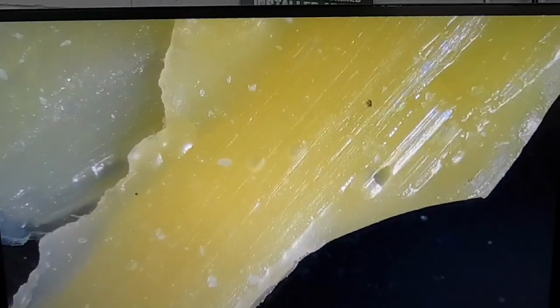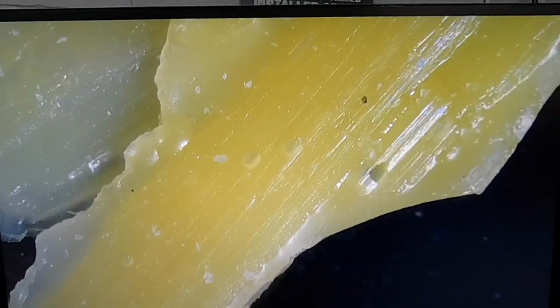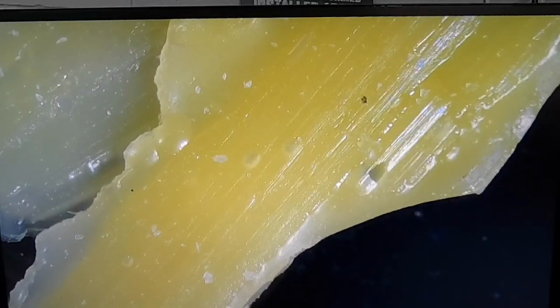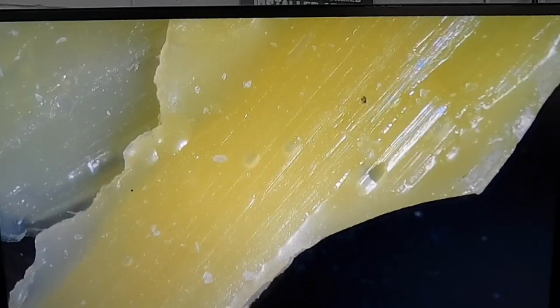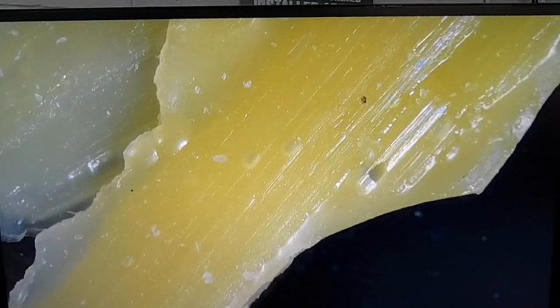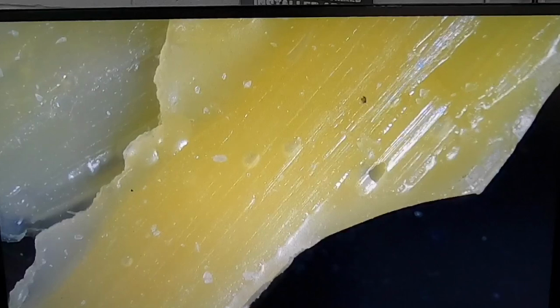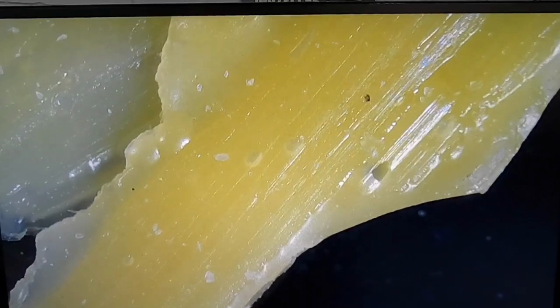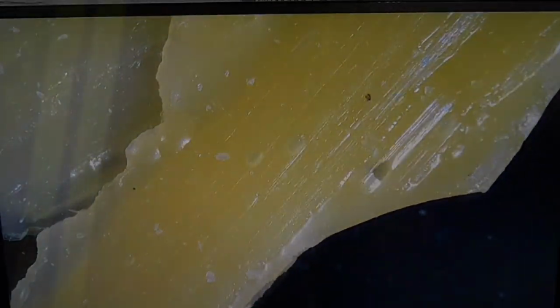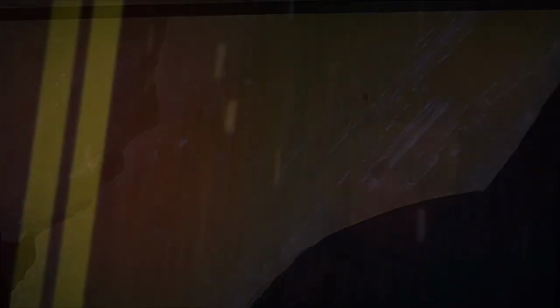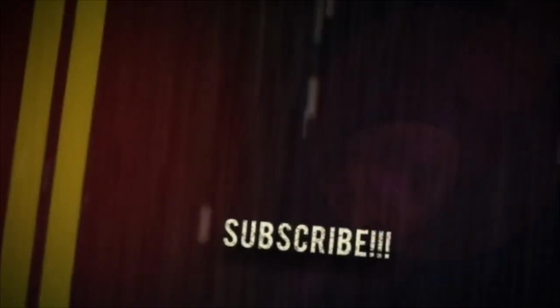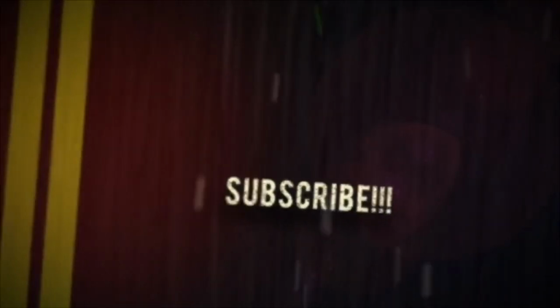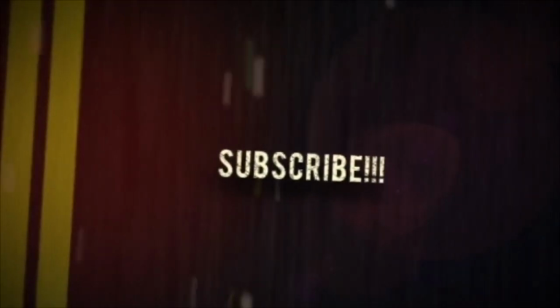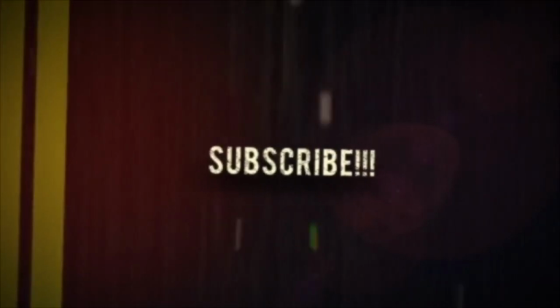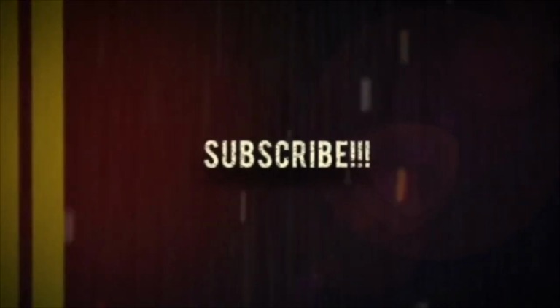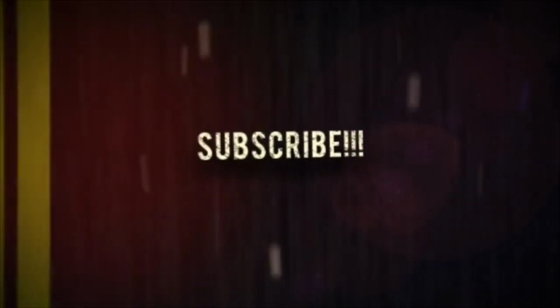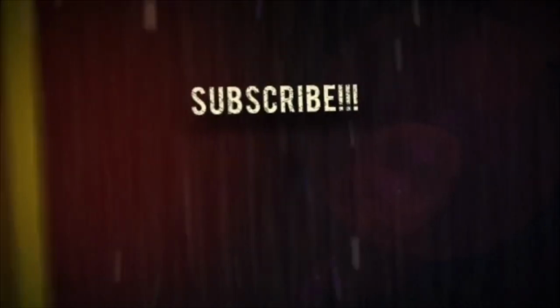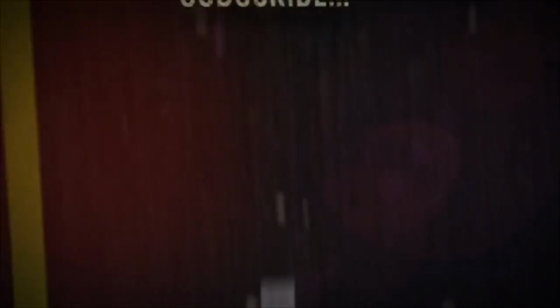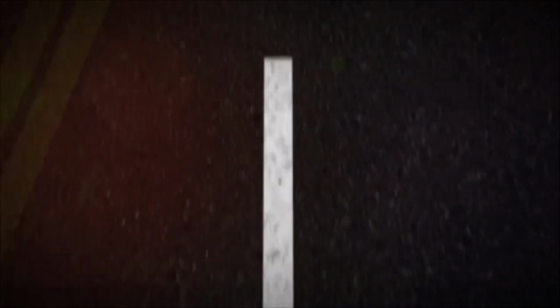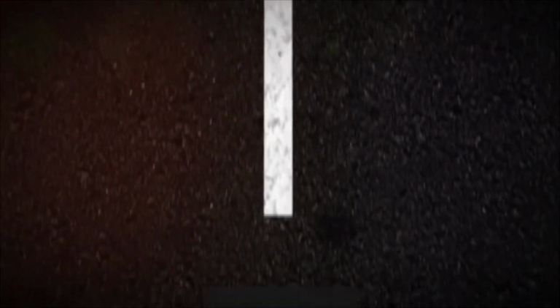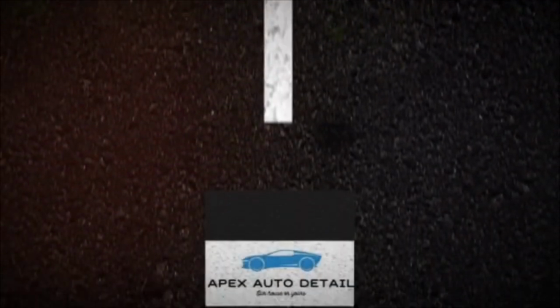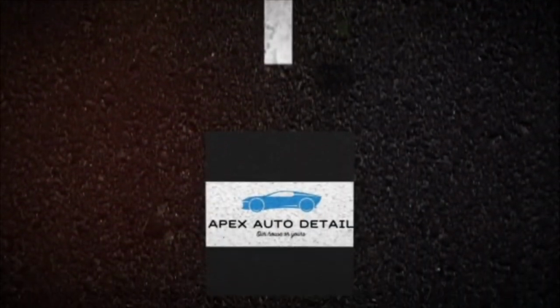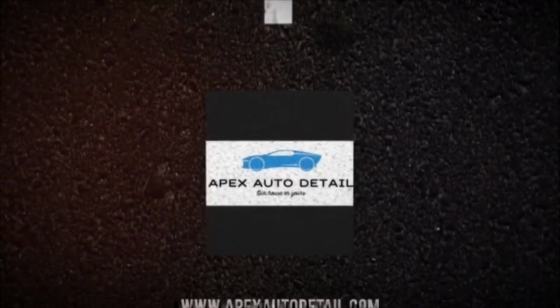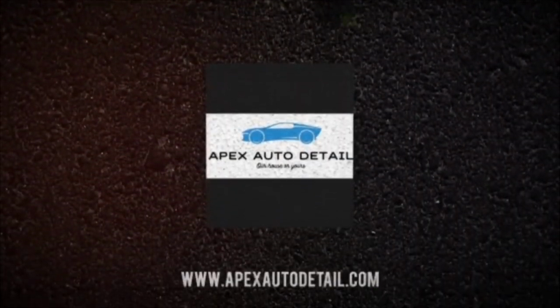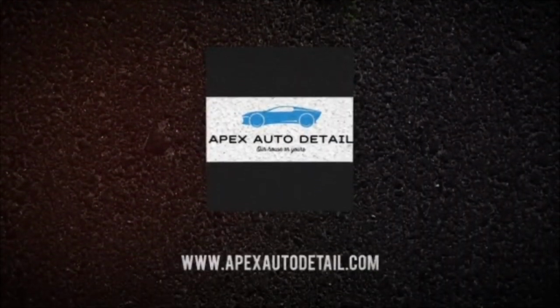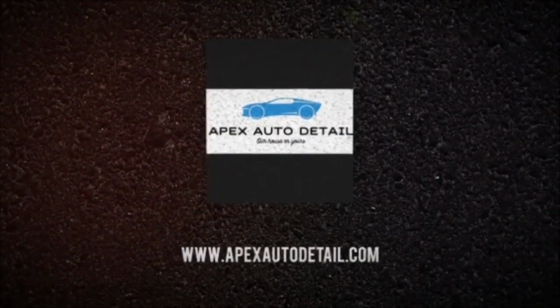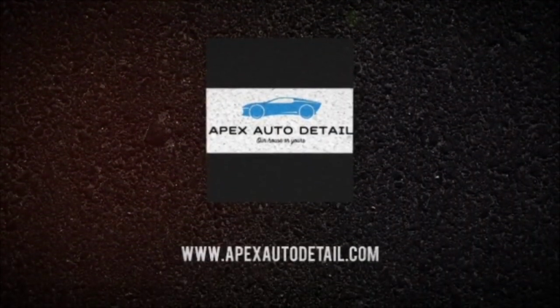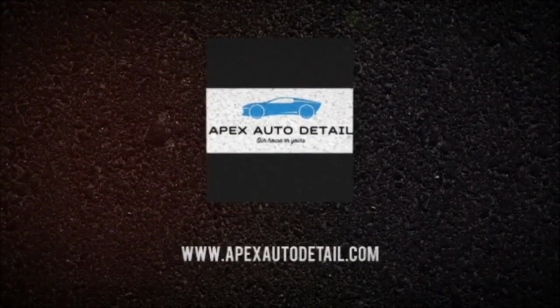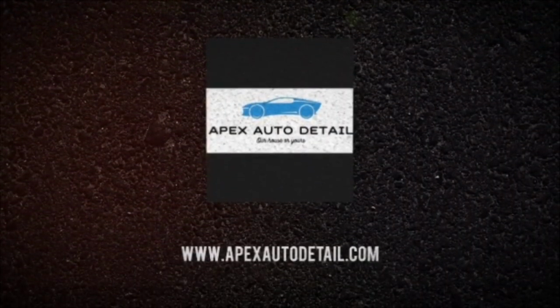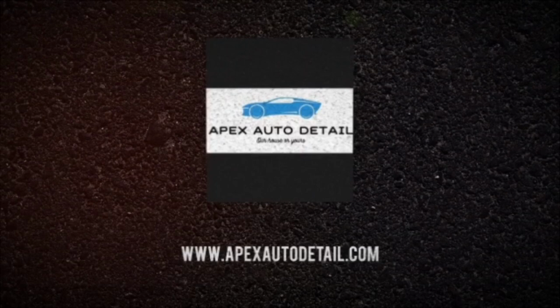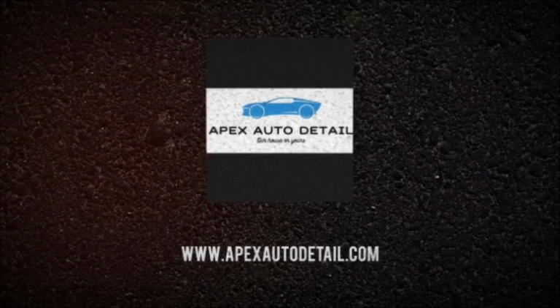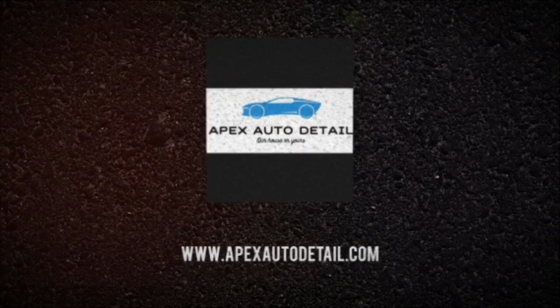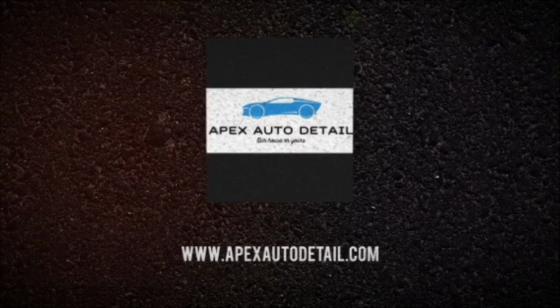Brian from Apex Detail — I hope that helps. If not, you can join our forum or group on Facebook — it's the Apex Detail support group where we help each other. You can ask any question, just tag me there on that platform and I'll get back to you. Love you all, catch you in the next video.